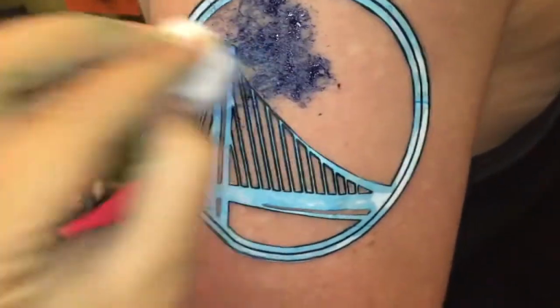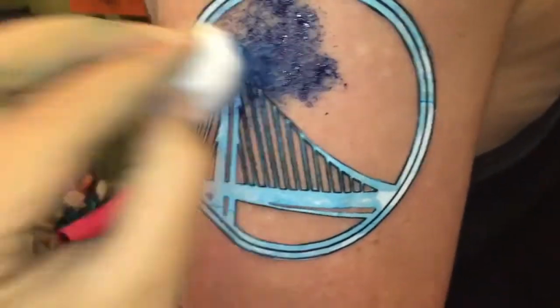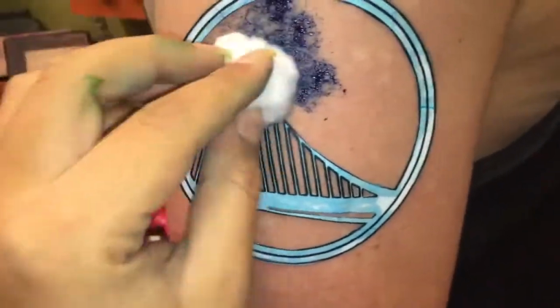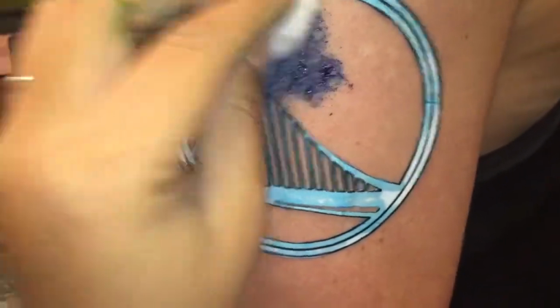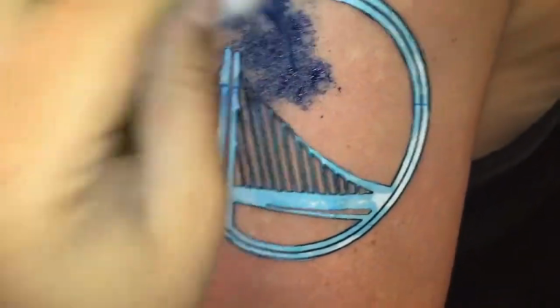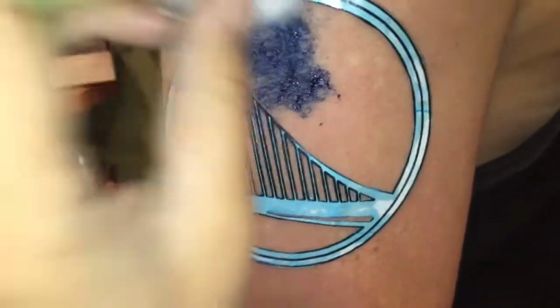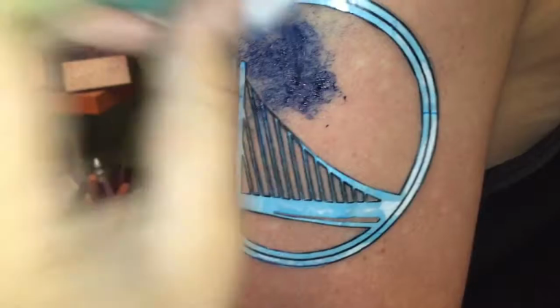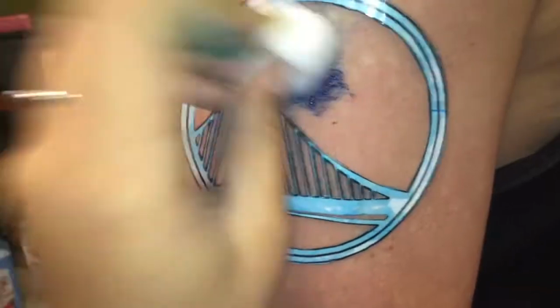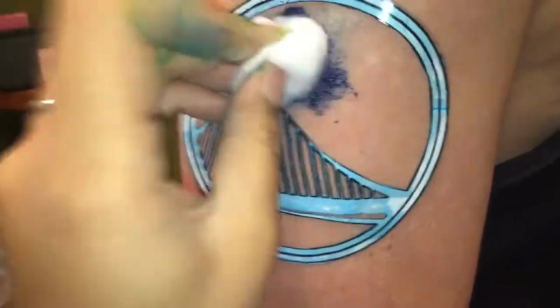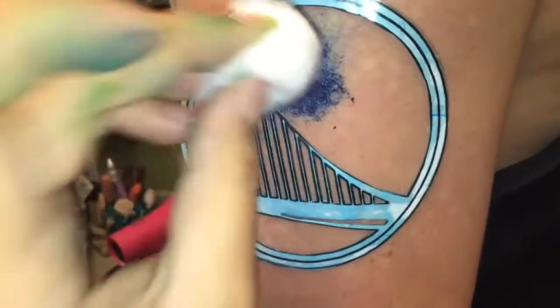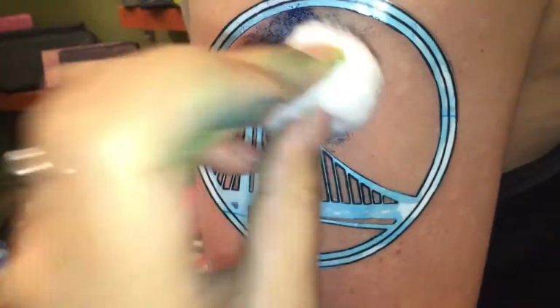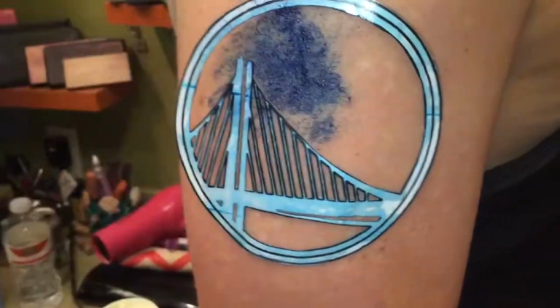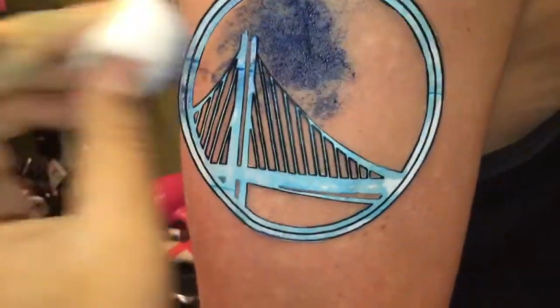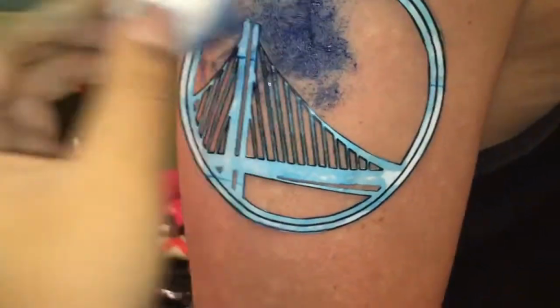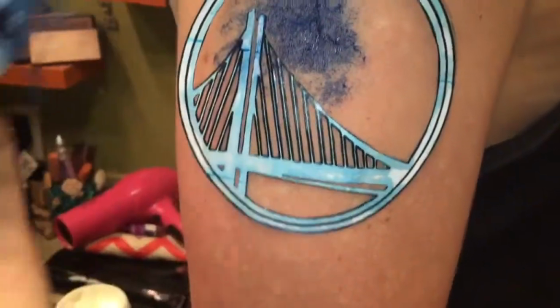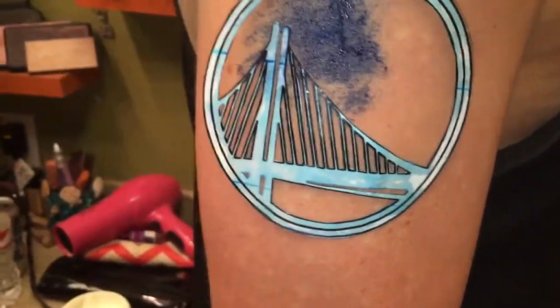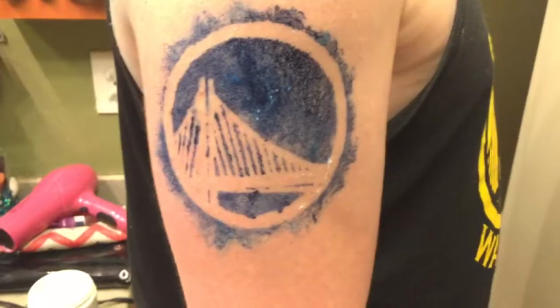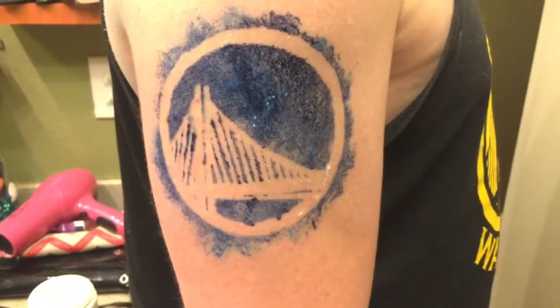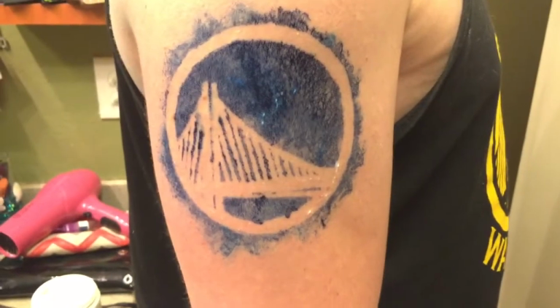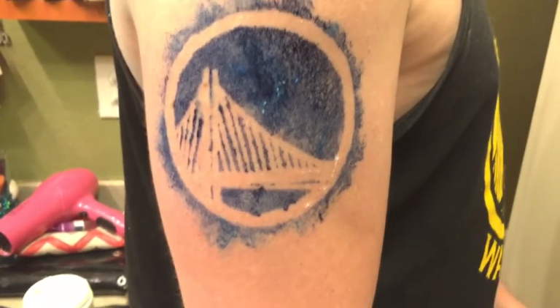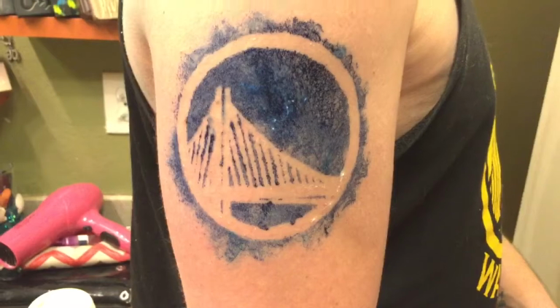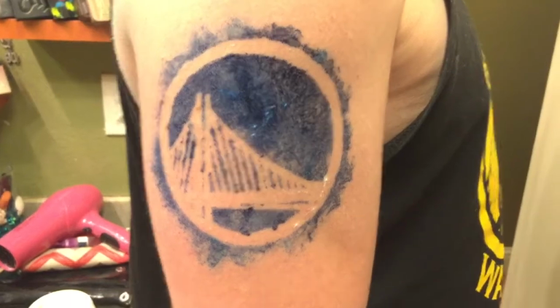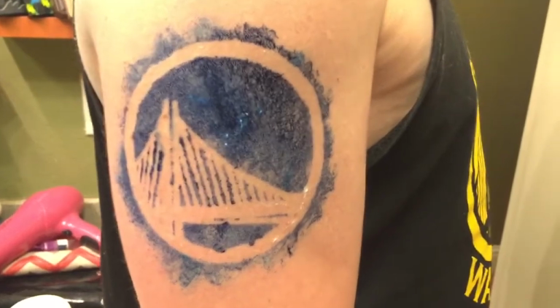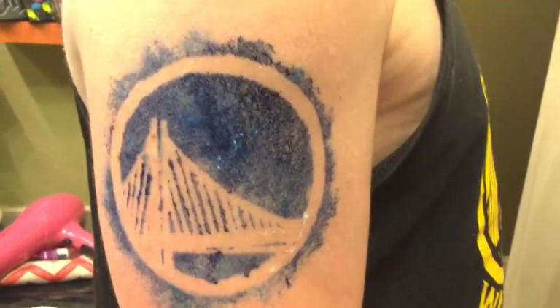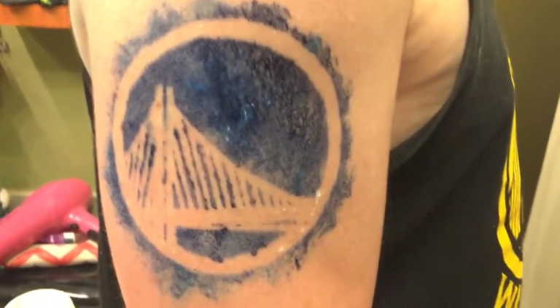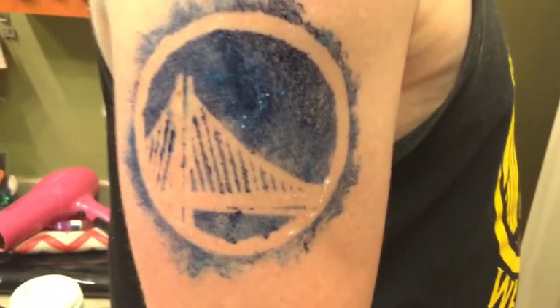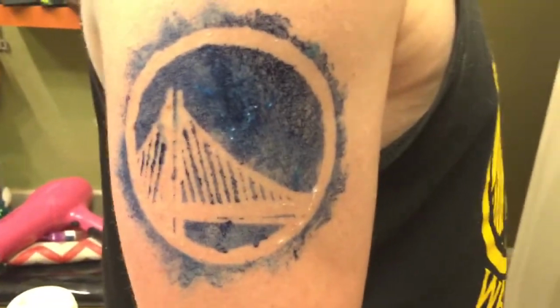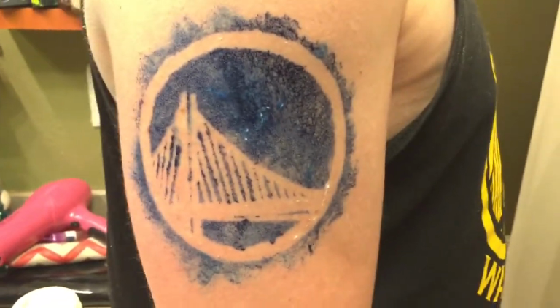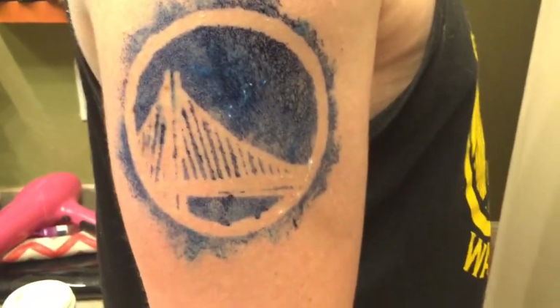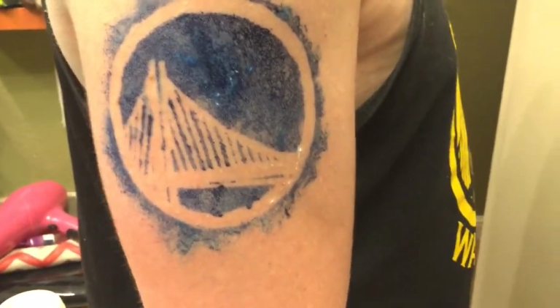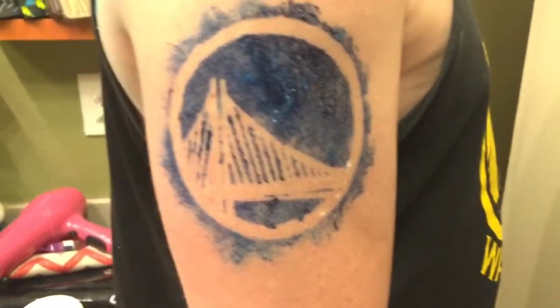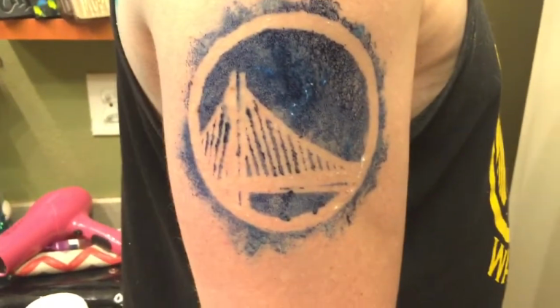You want to do this until the whole thing is covered and to your liking. After I was done doing the food coloring part I just carefully removed my stencil.